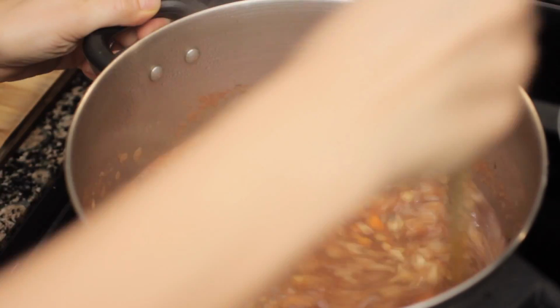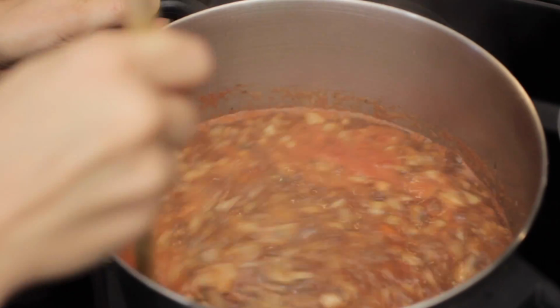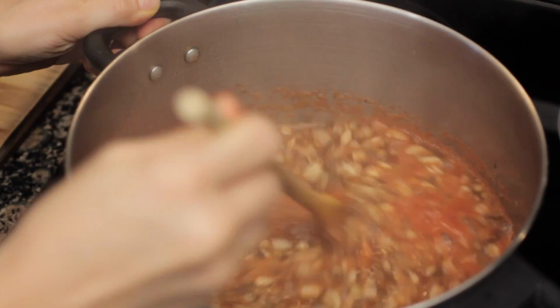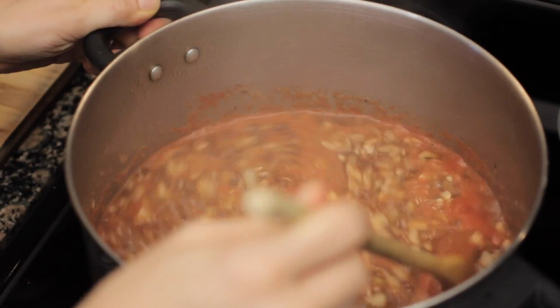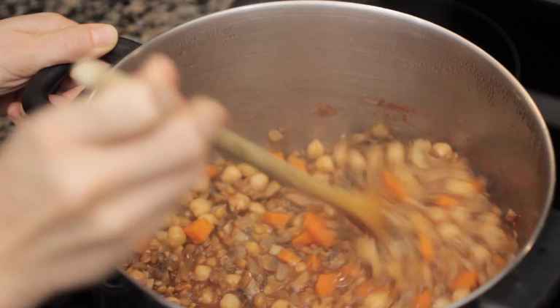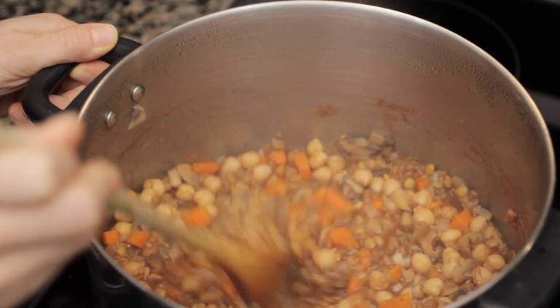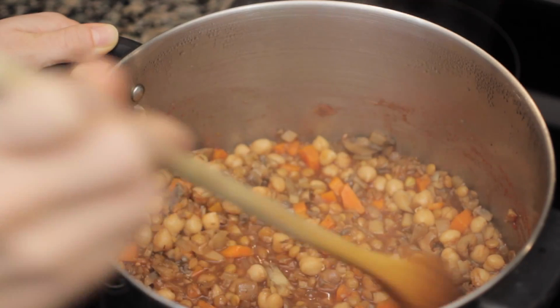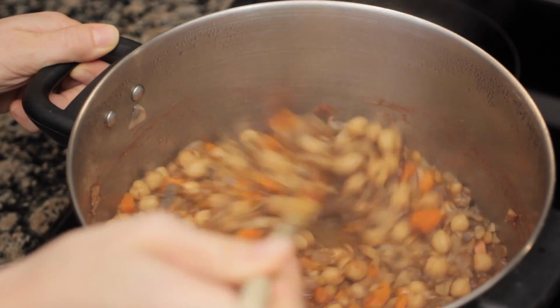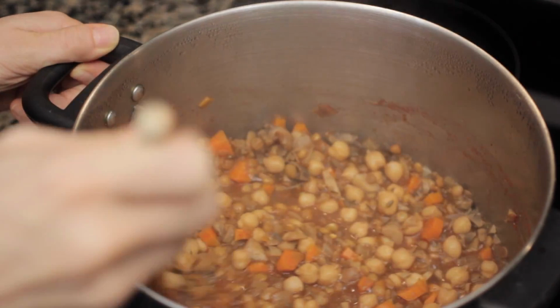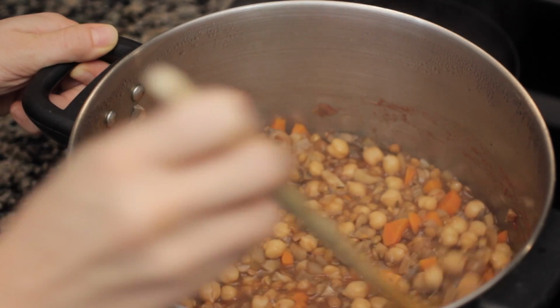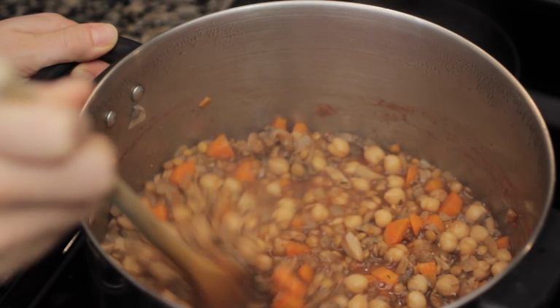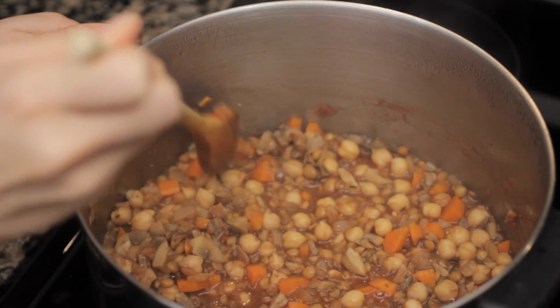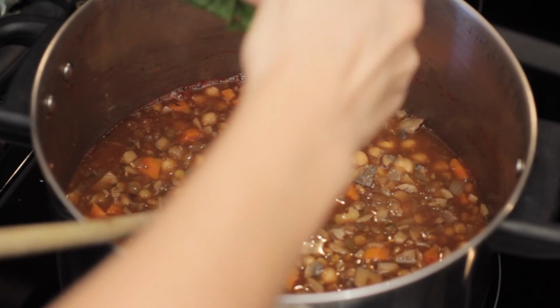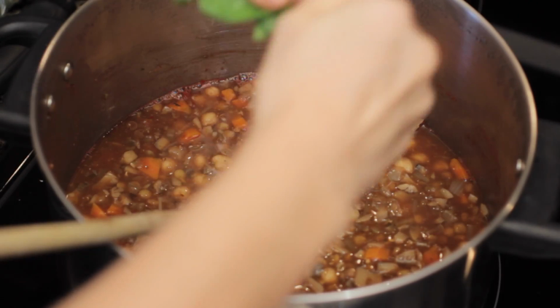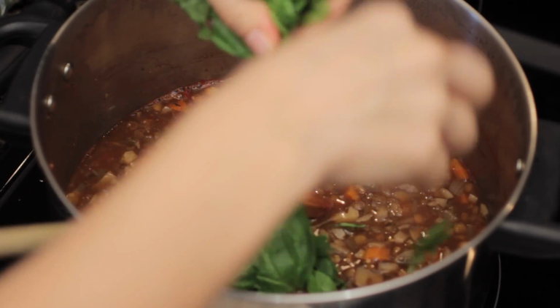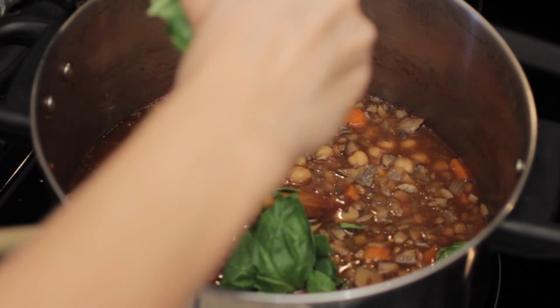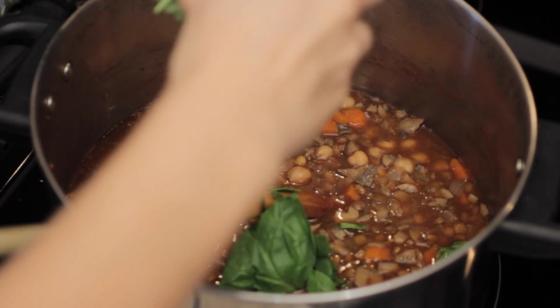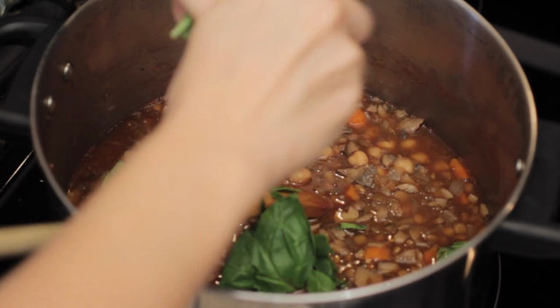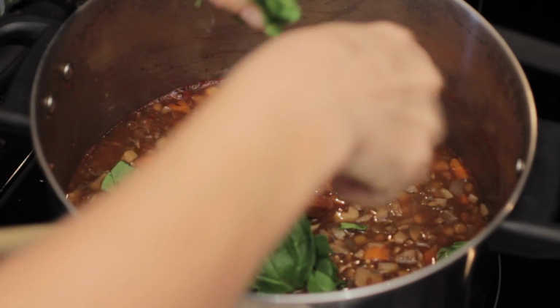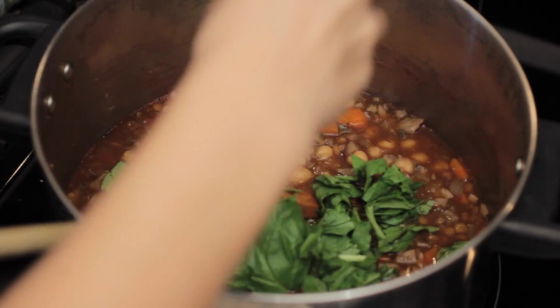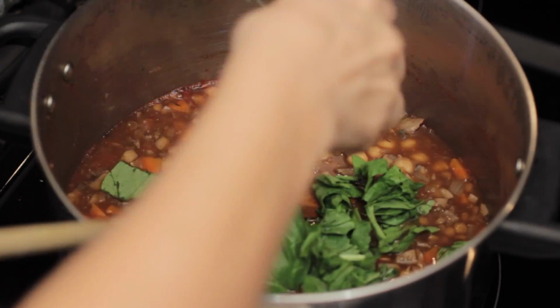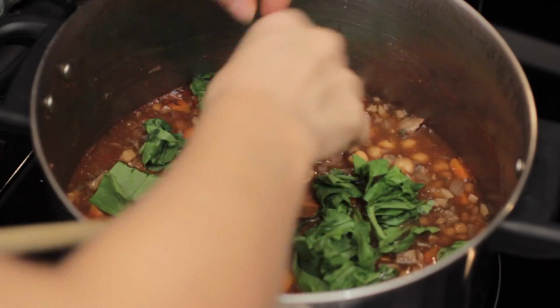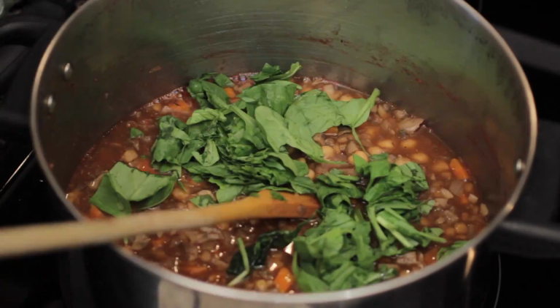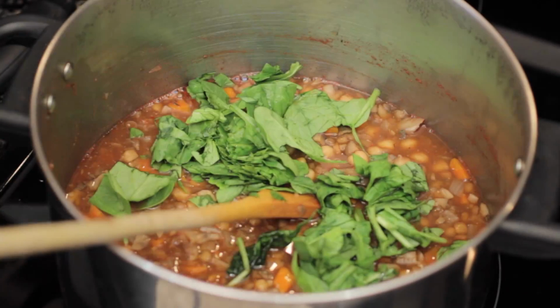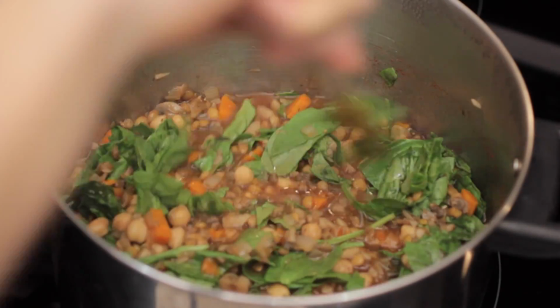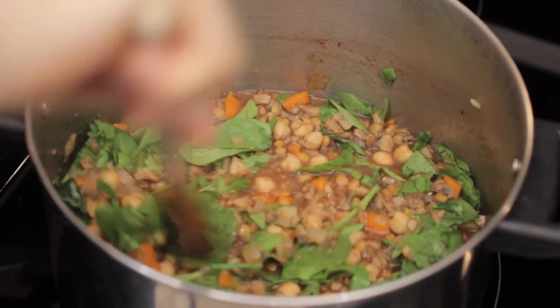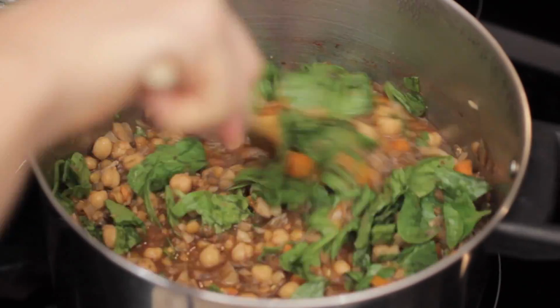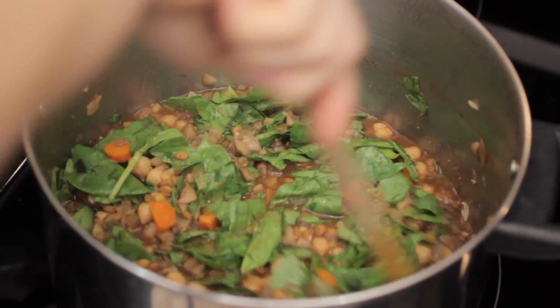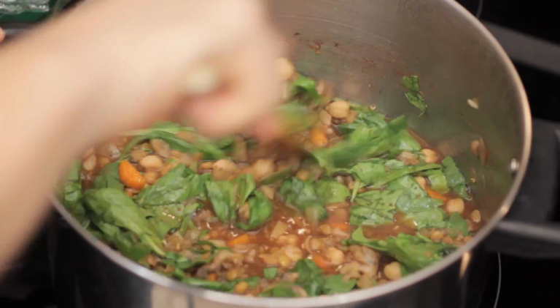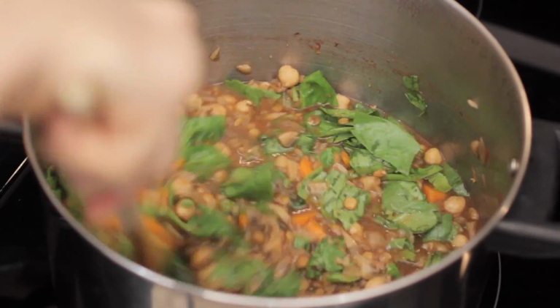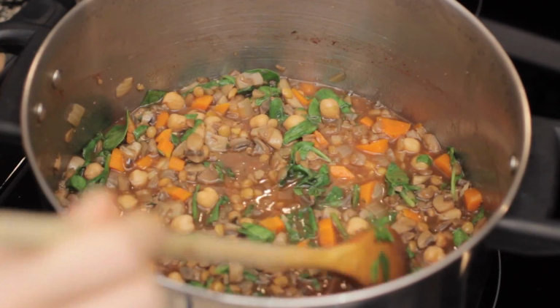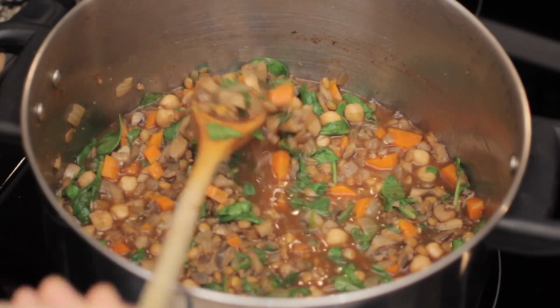Bring it to a boil and keep stirring it, and let it cook down for a while until you've got this nice stew consistency. Then just add your spinach in by breaking it up, put it all in there, and cook it for a few minutes until the spinach is wilted — and you're done.